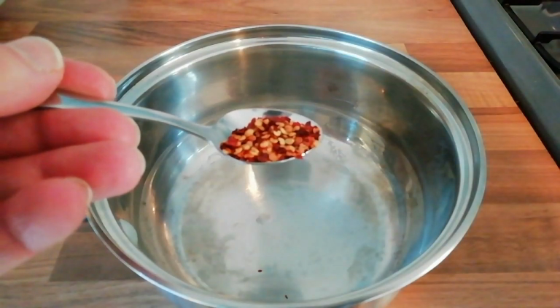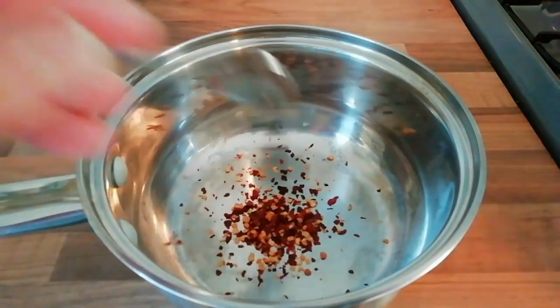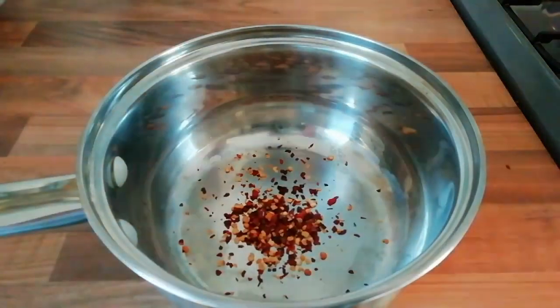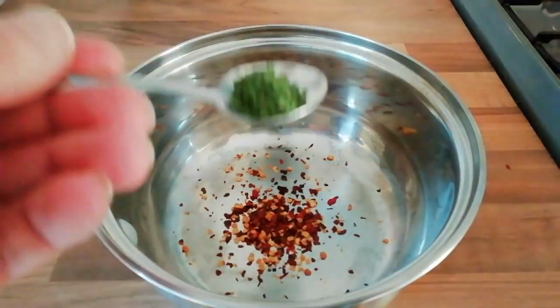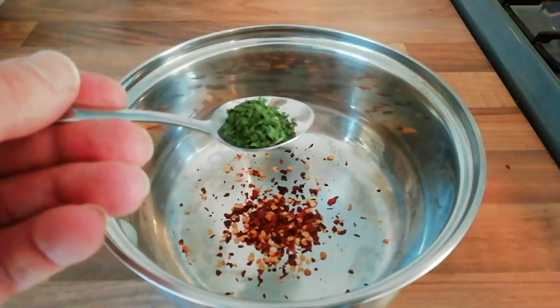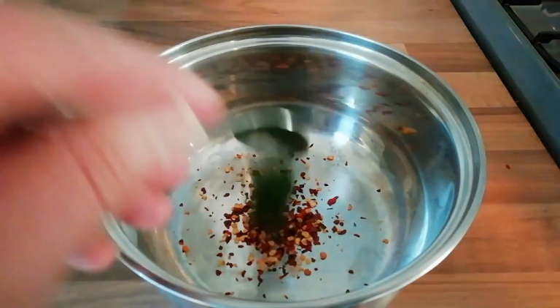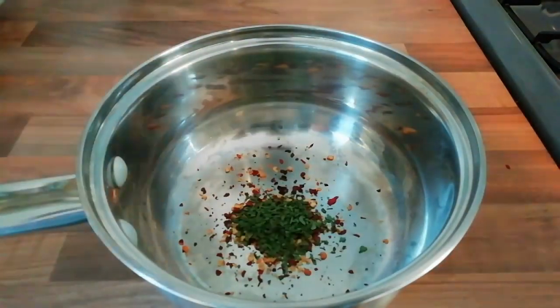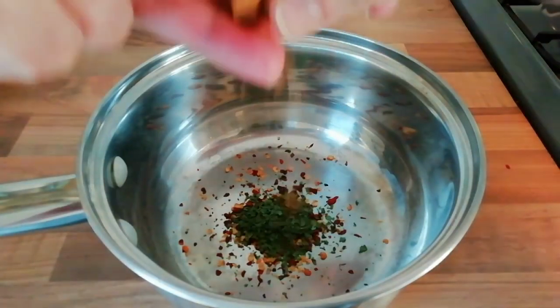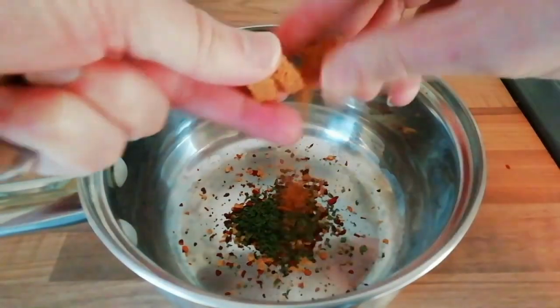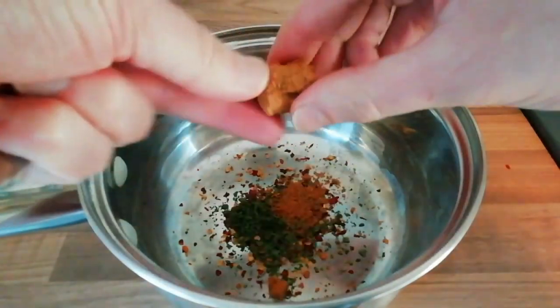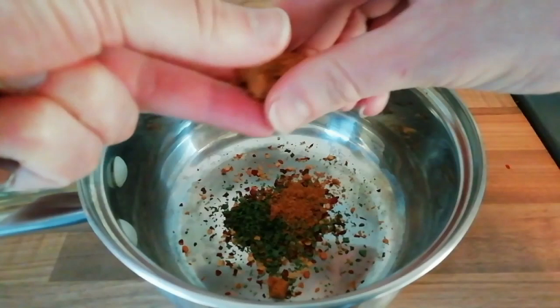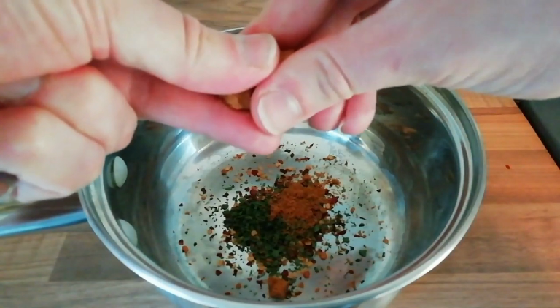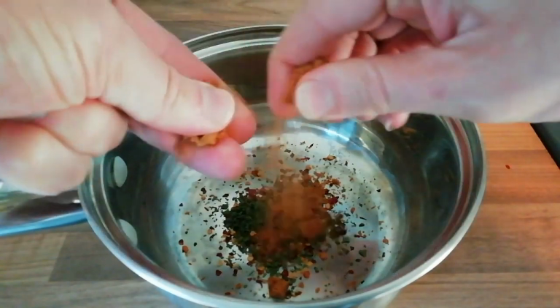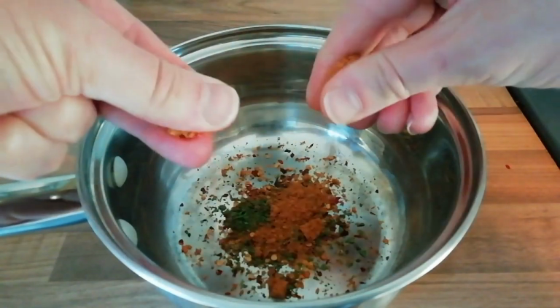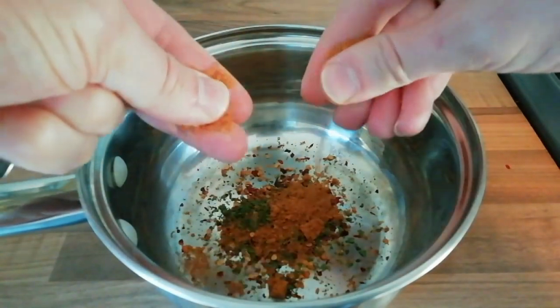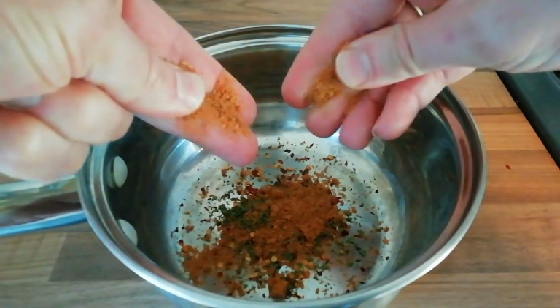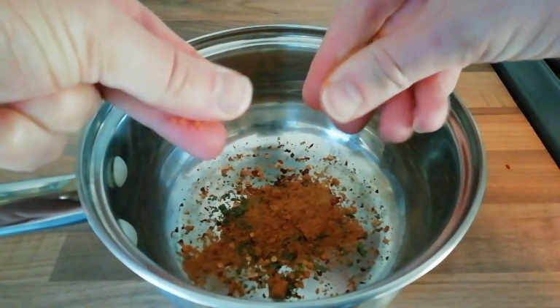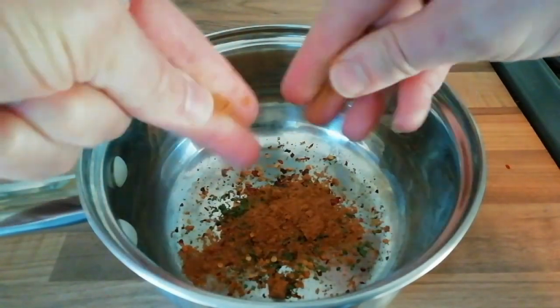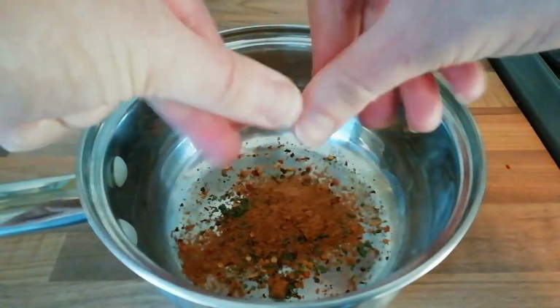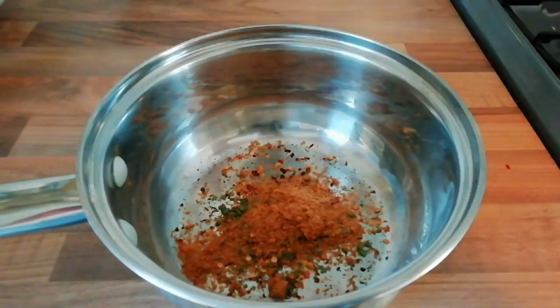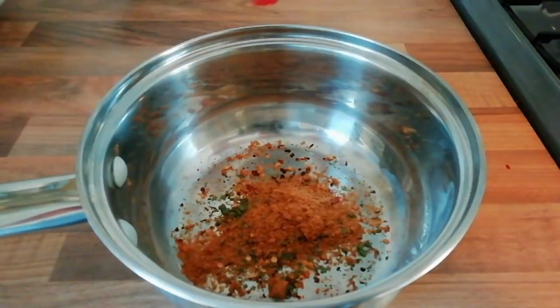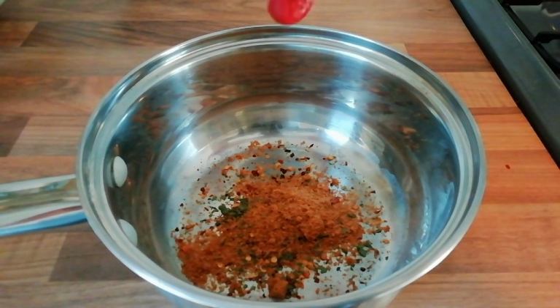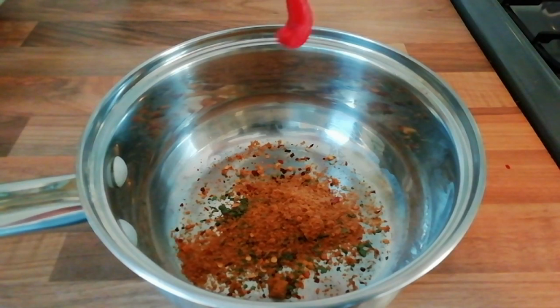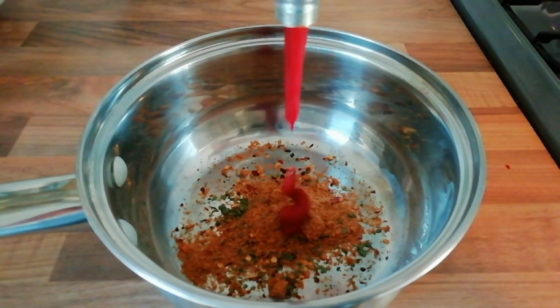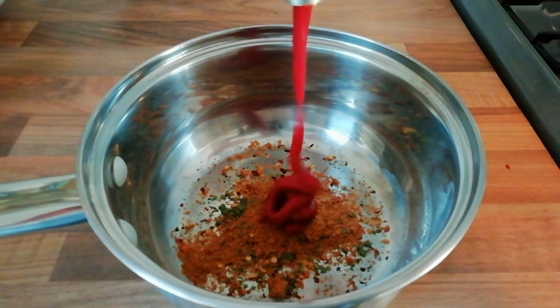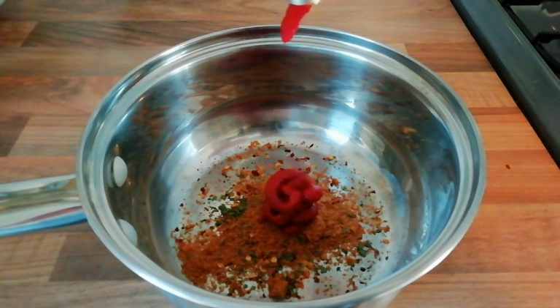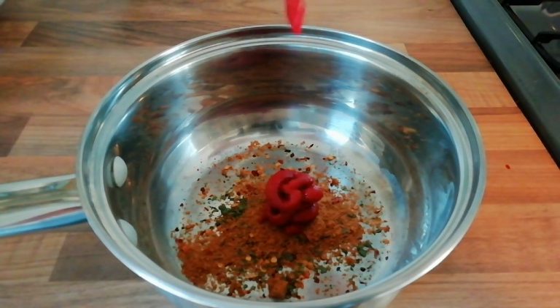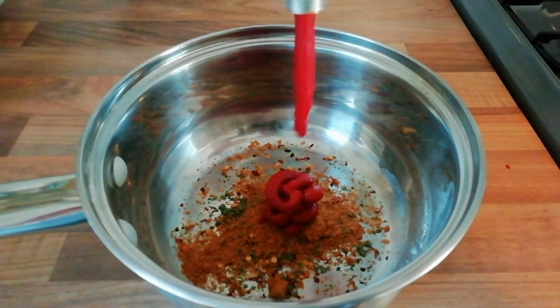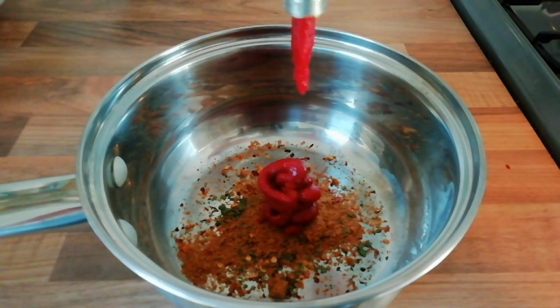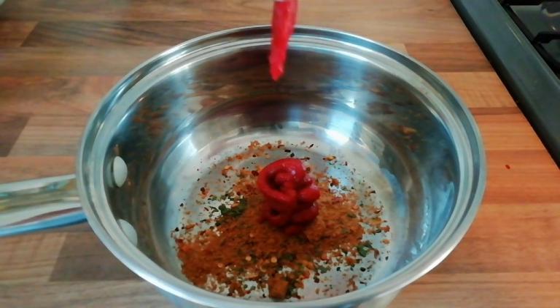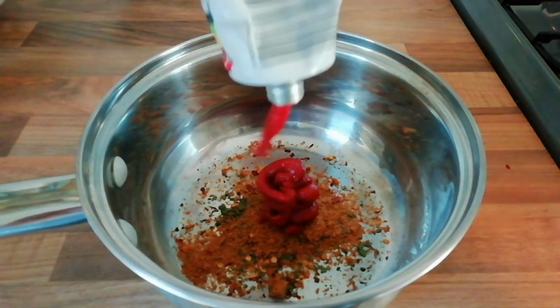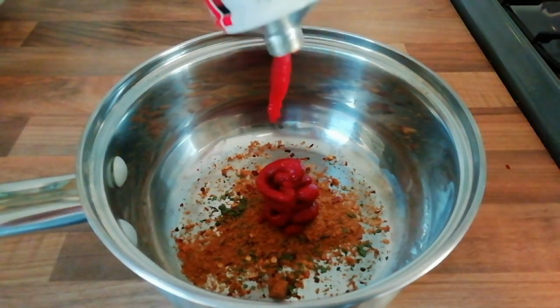Now we are going to make up our stock for the rice. We are going in with chilli flakes, coriander leaf, a vegetable stock cube and some tomato puree. Then you just want to cook your rice as per your packet instructions.